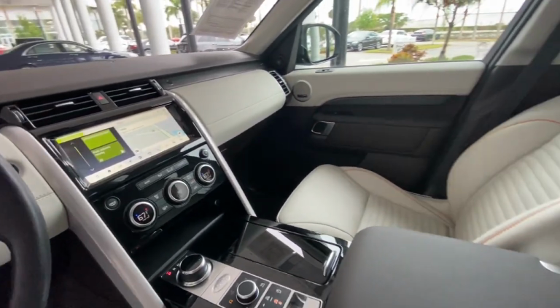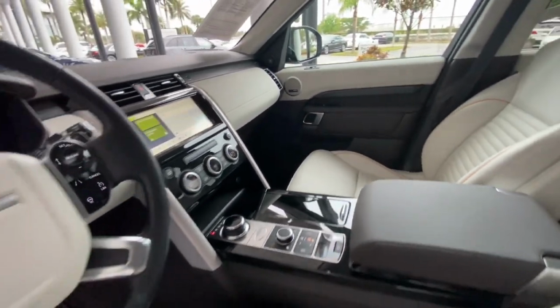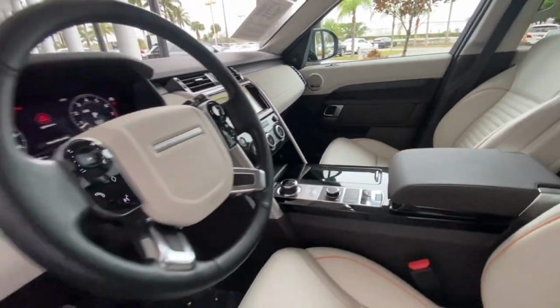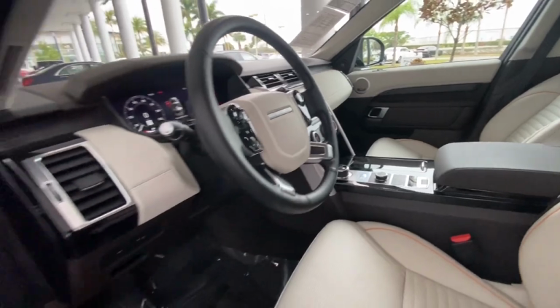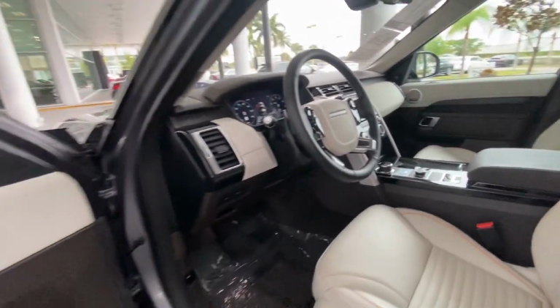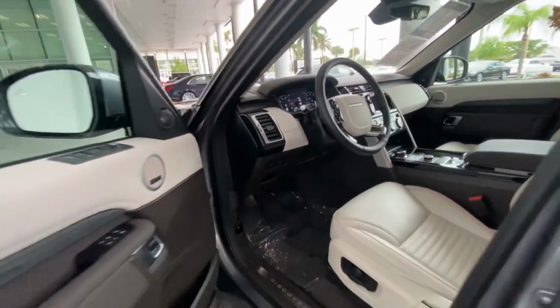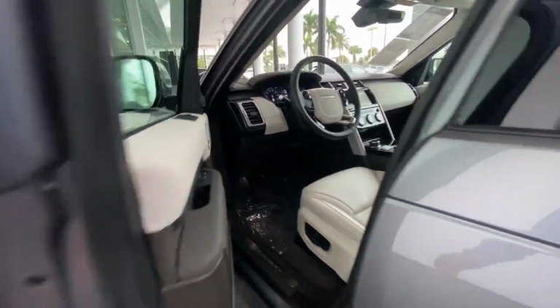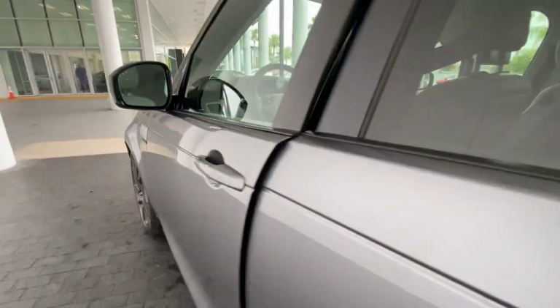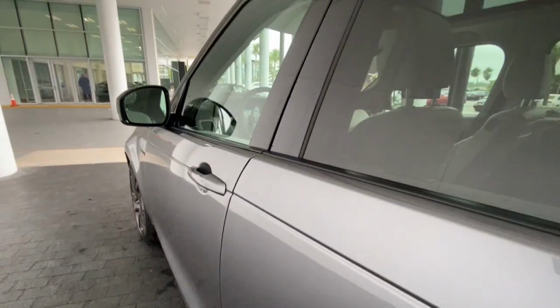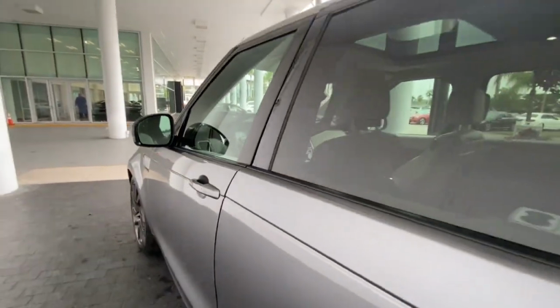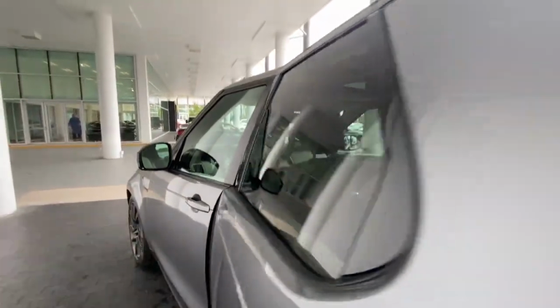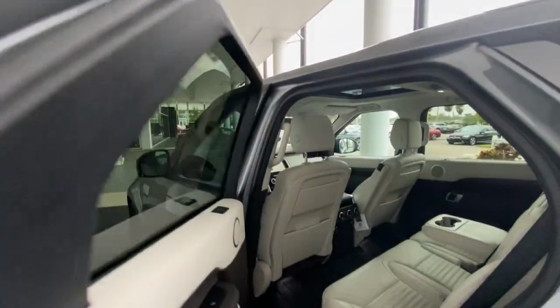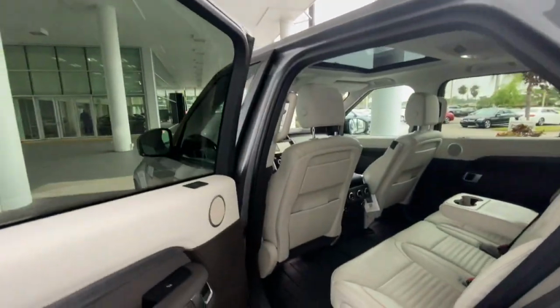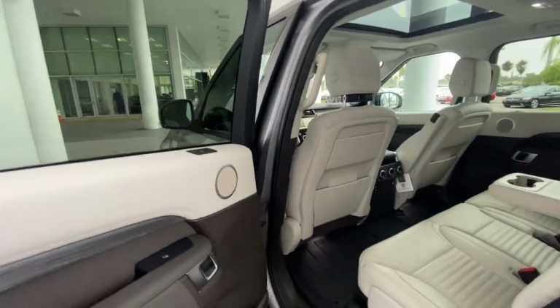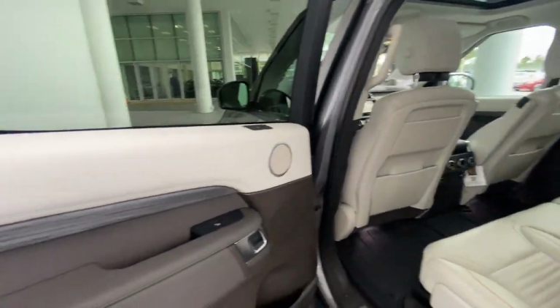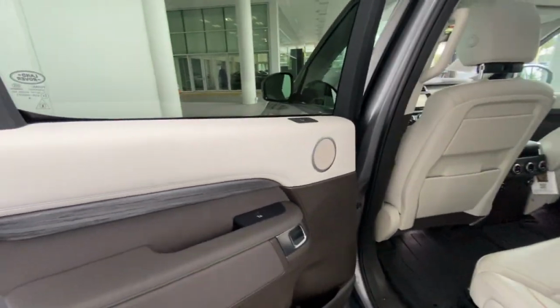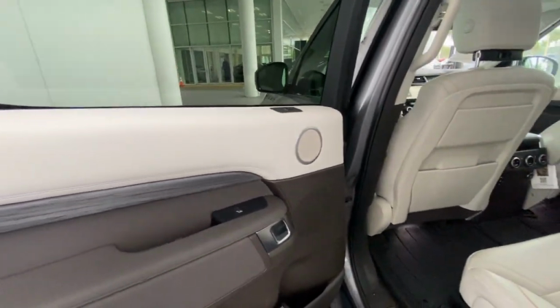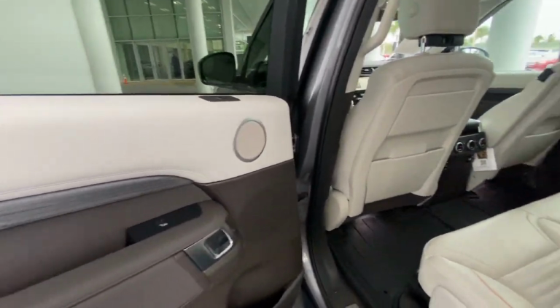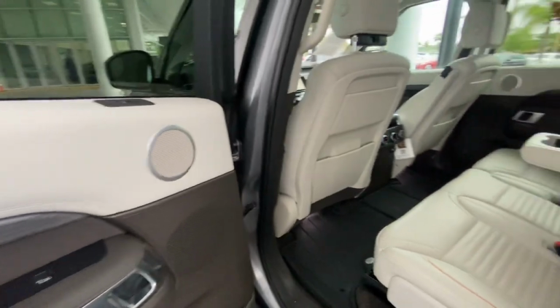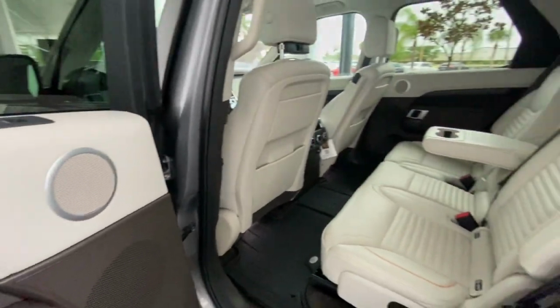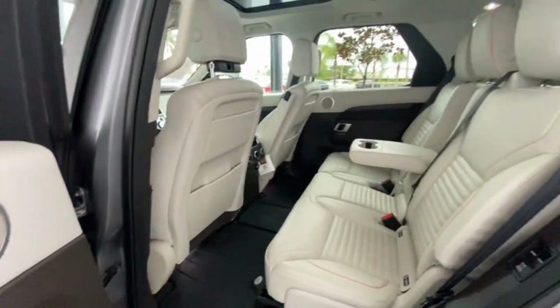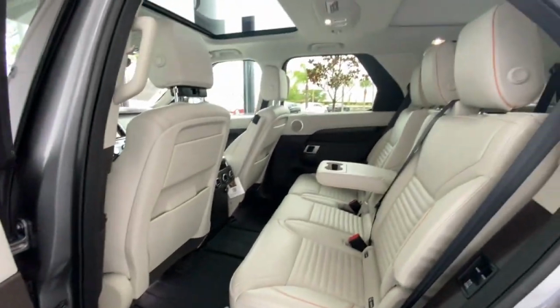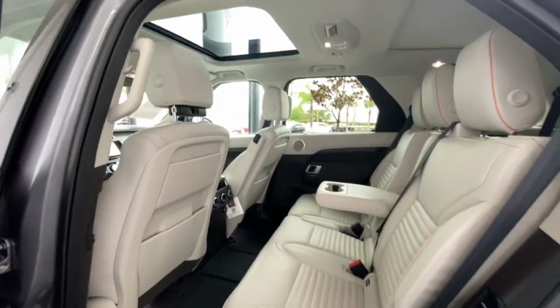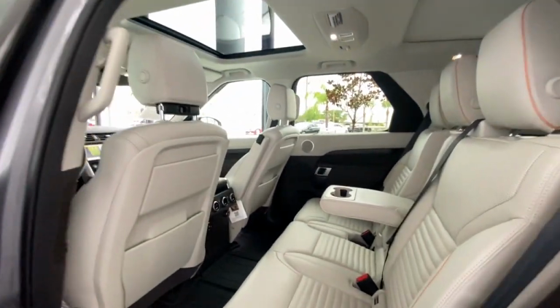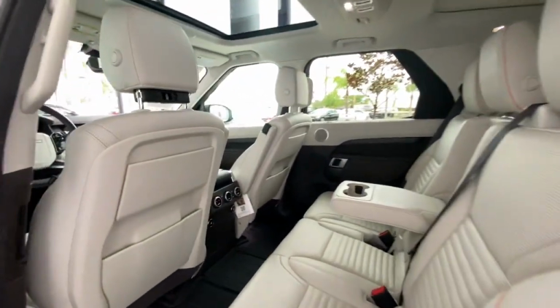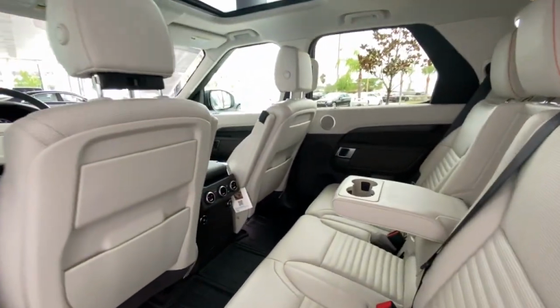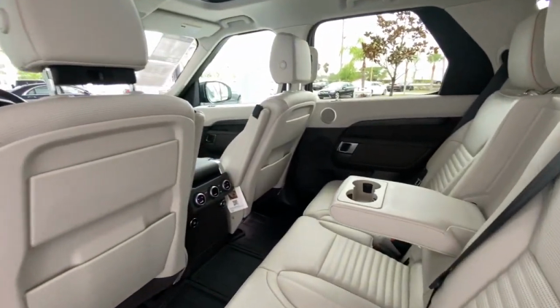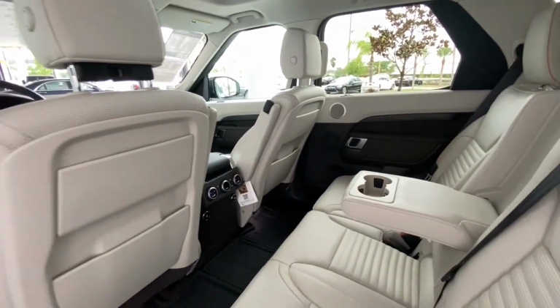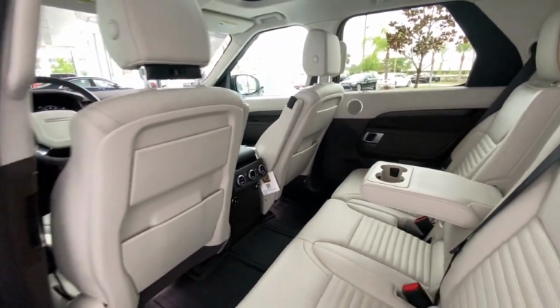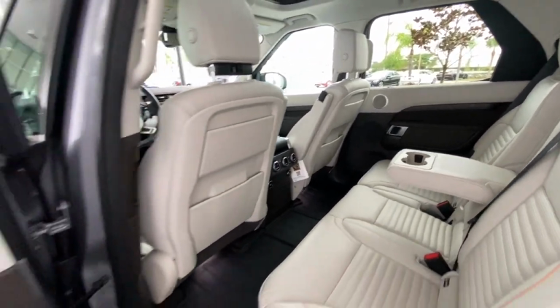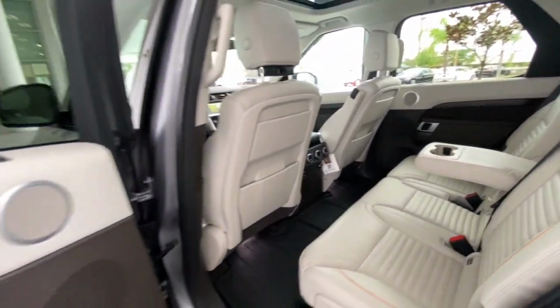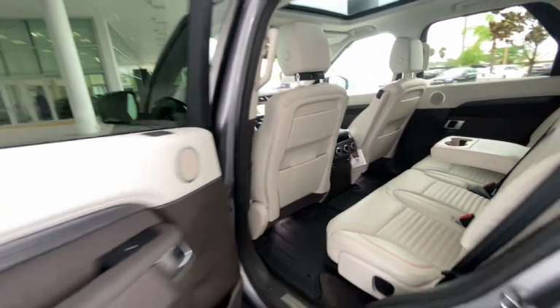Serious off-road capability meets high-end luxury in this superlative Discovery. See for yourself when you take it out for a test drive. Our professional staff looks forward to giving you excellent service.